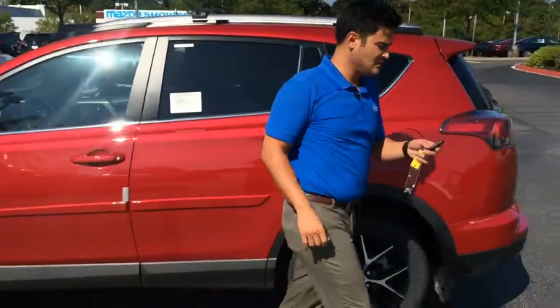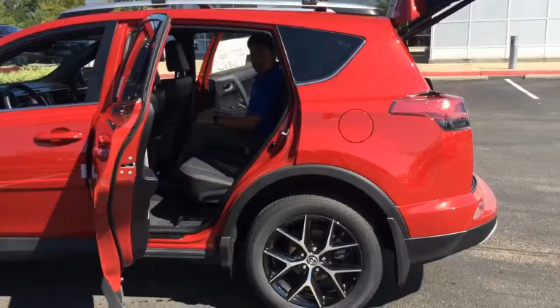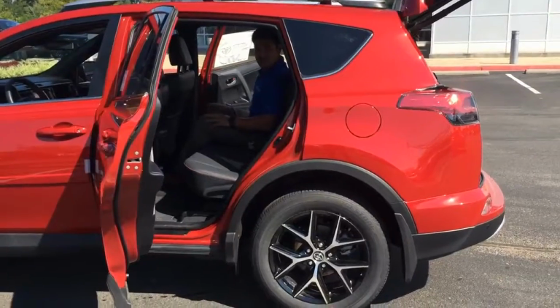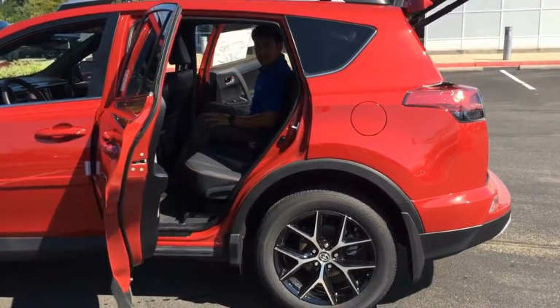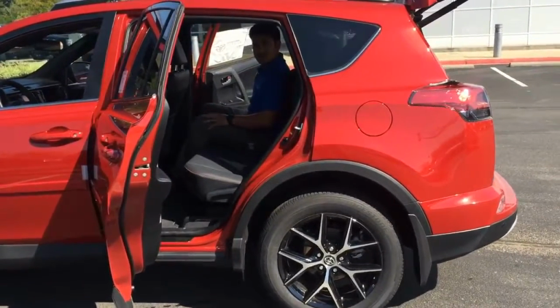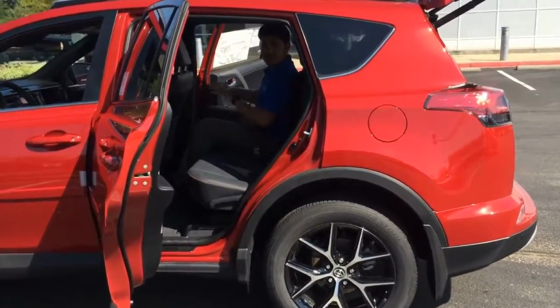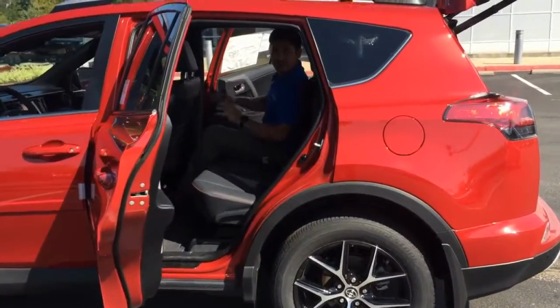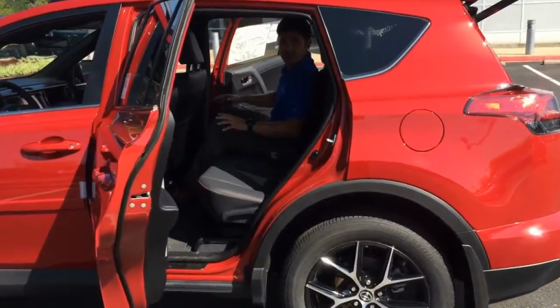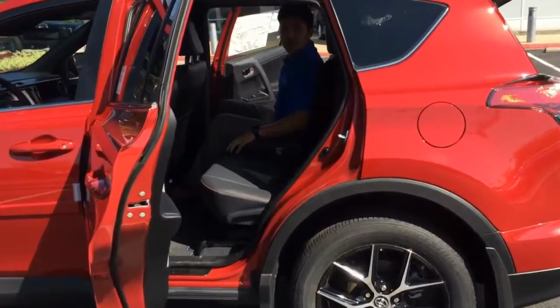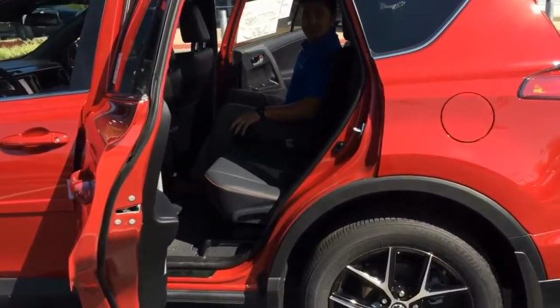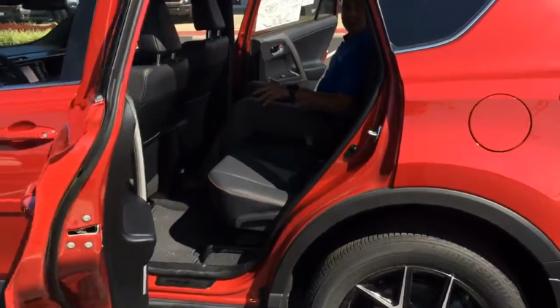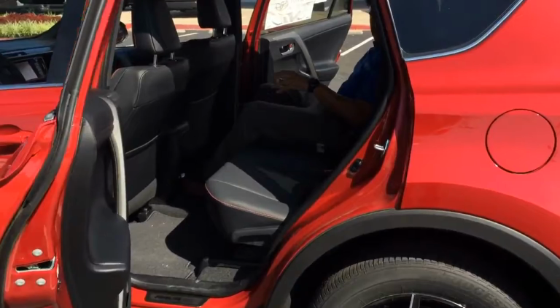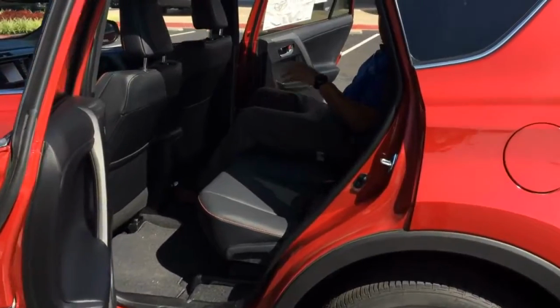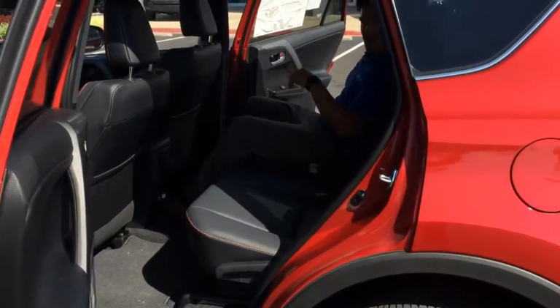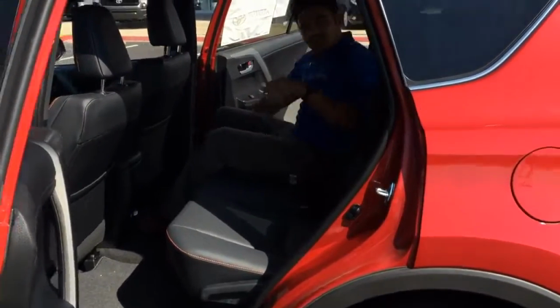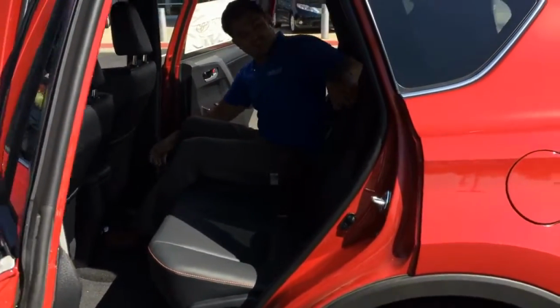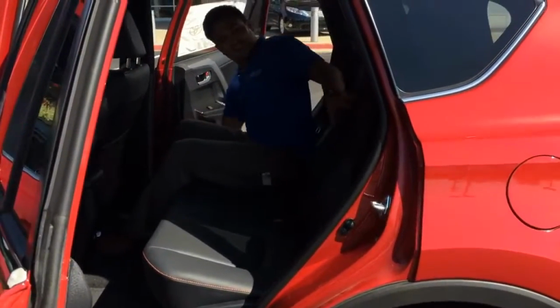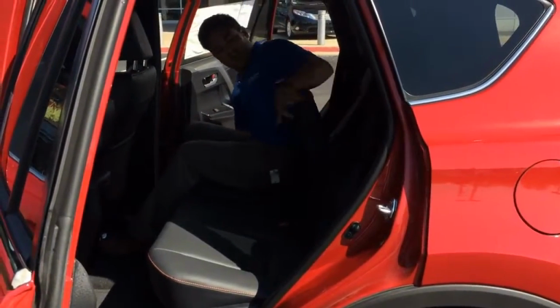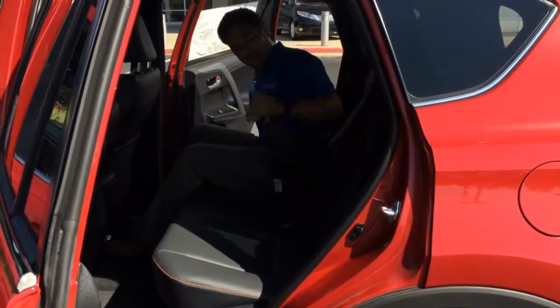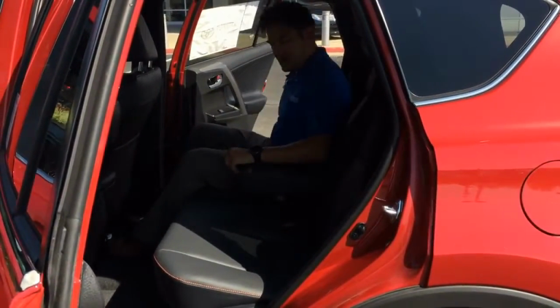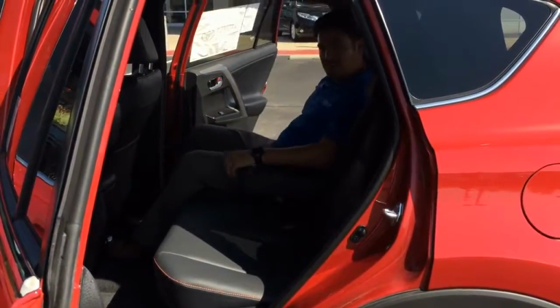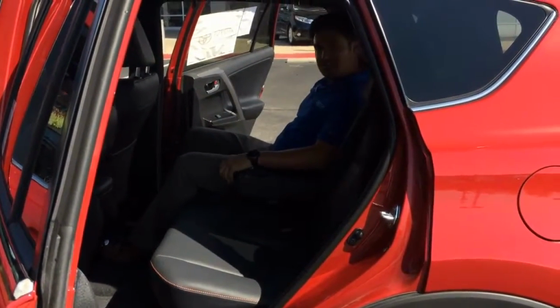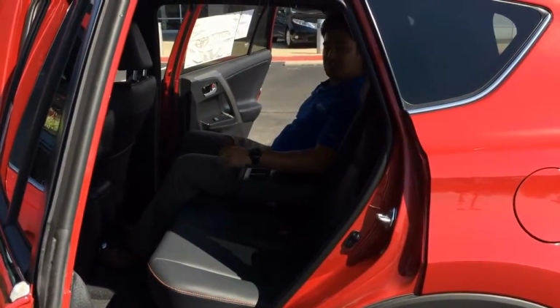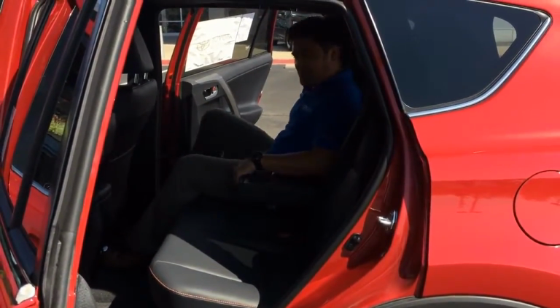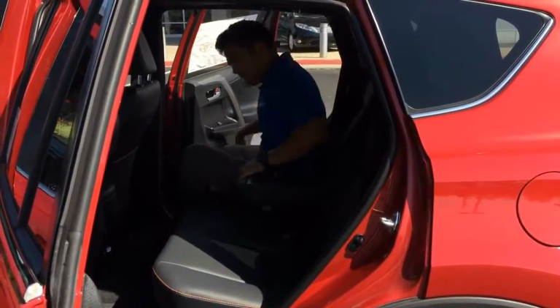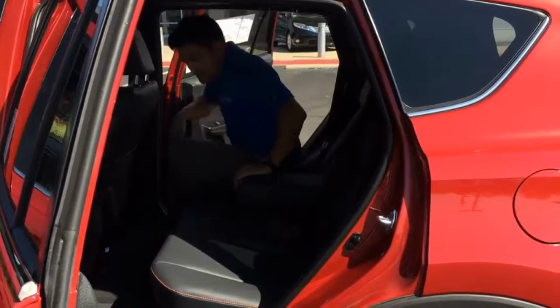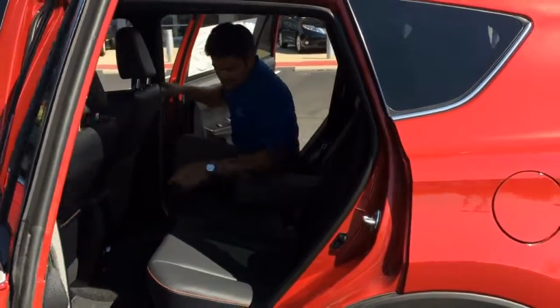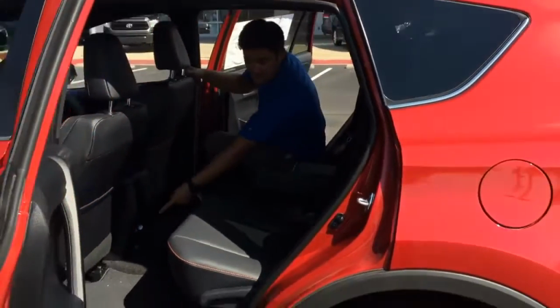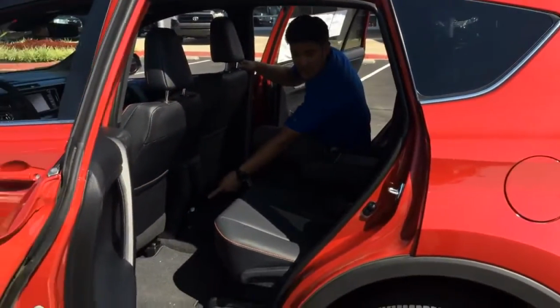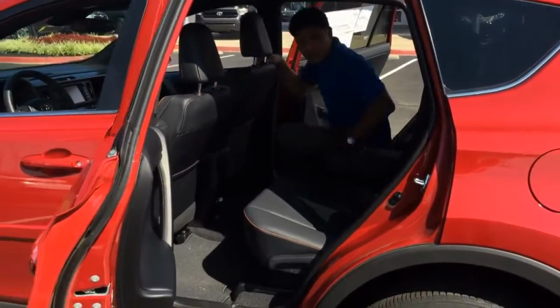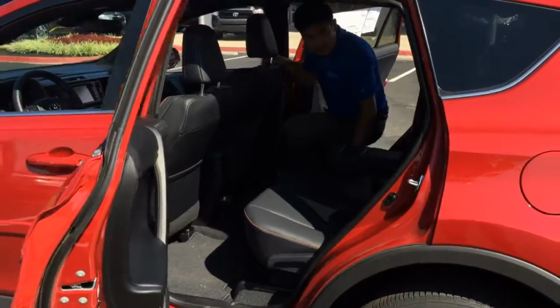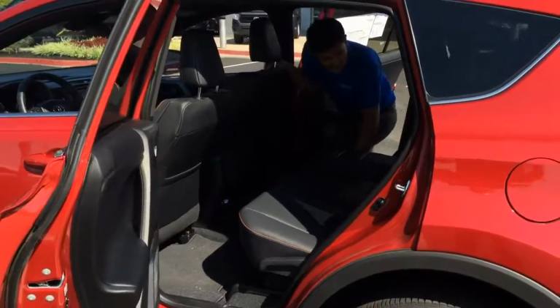I'm going to show you the back seat back here. Plenty of leg room with reclining seats — awesome feature along with an armrest. You really get comfortable back here. You also have a 12-volt outlet as well for charging.